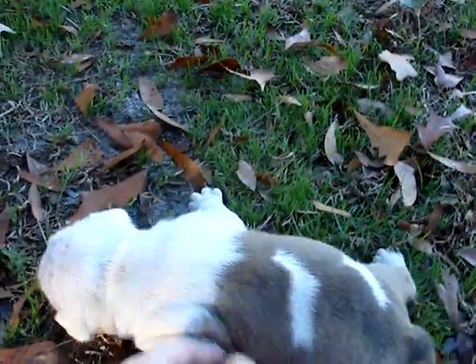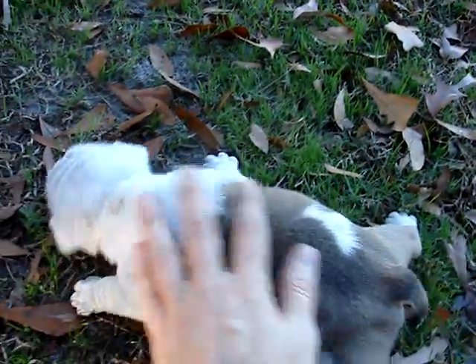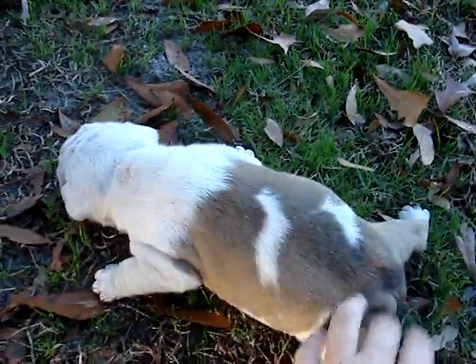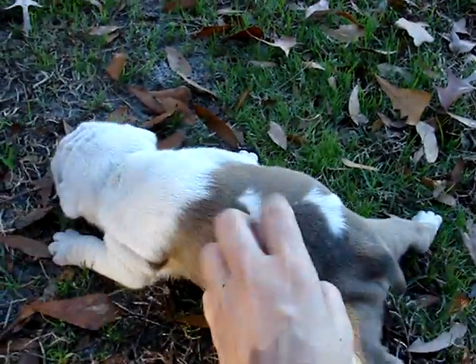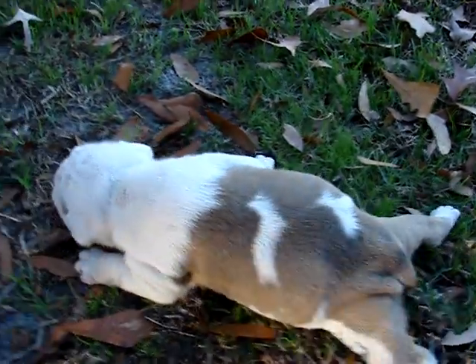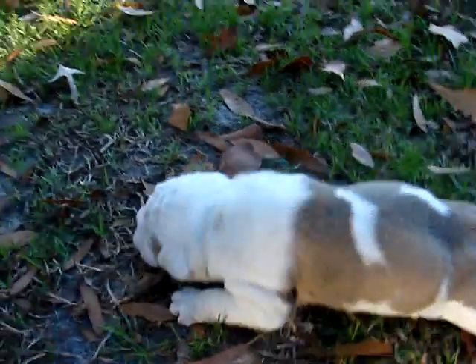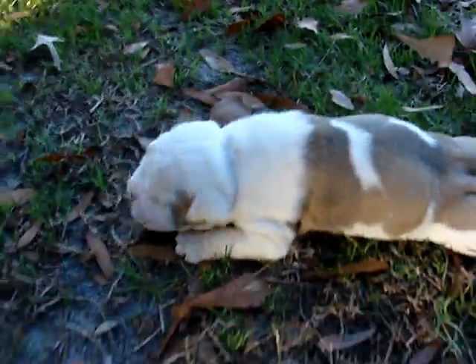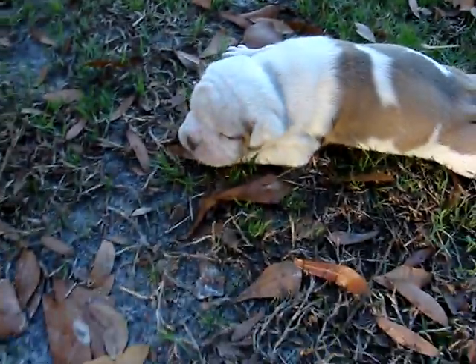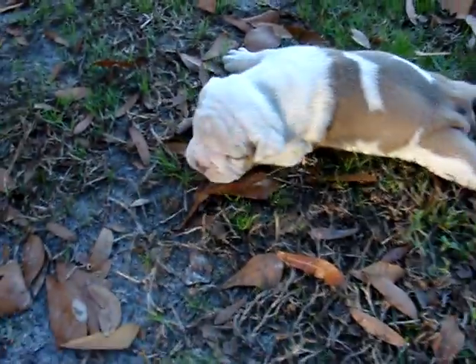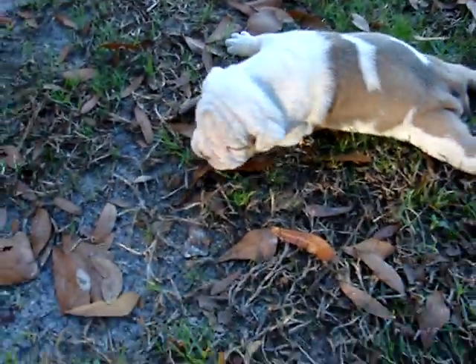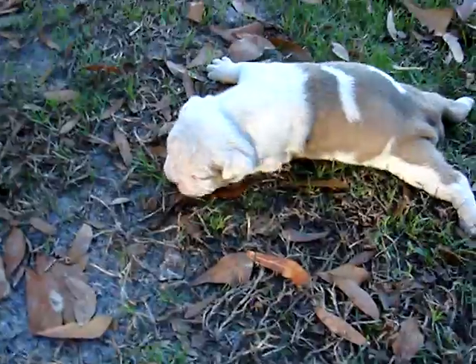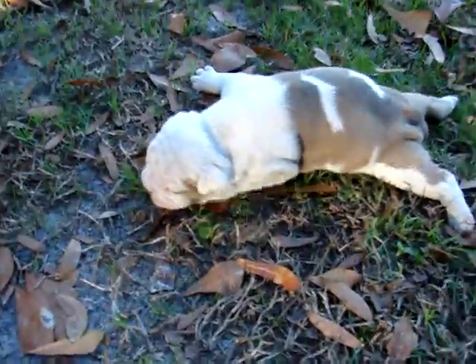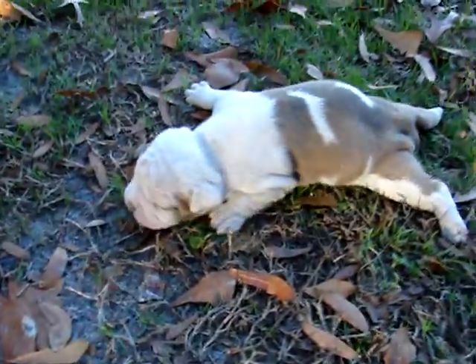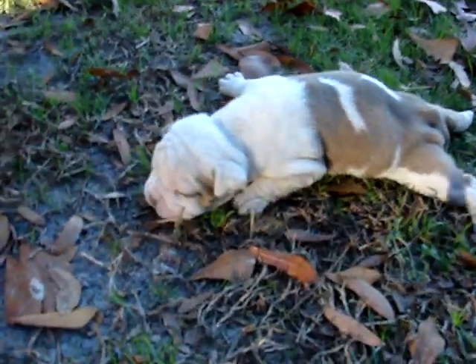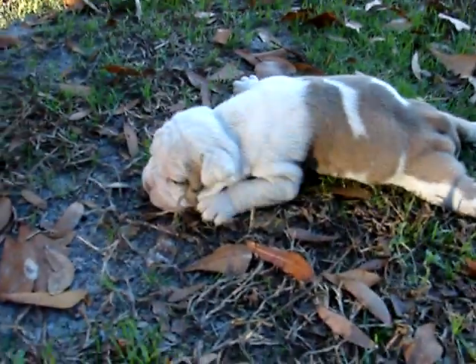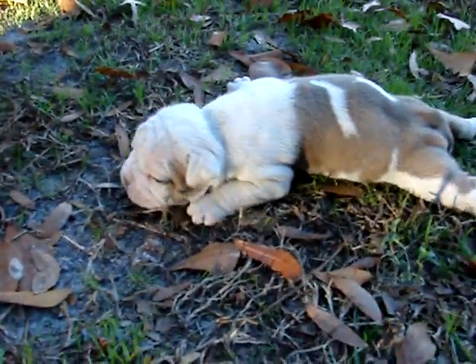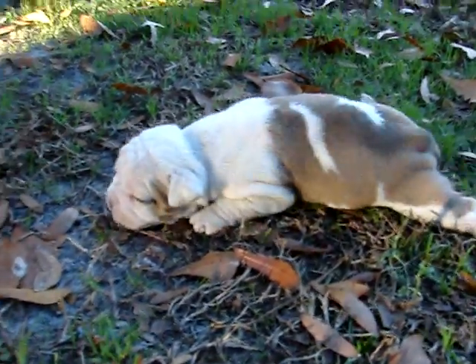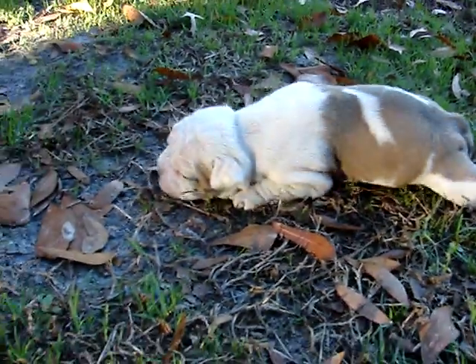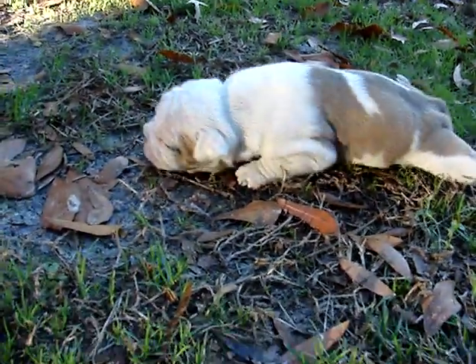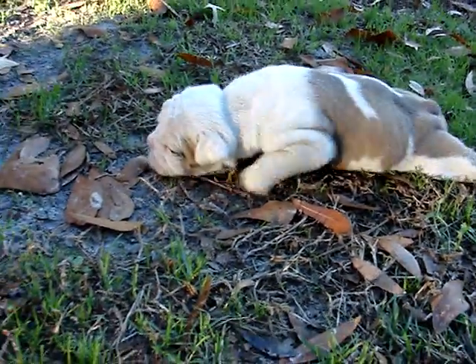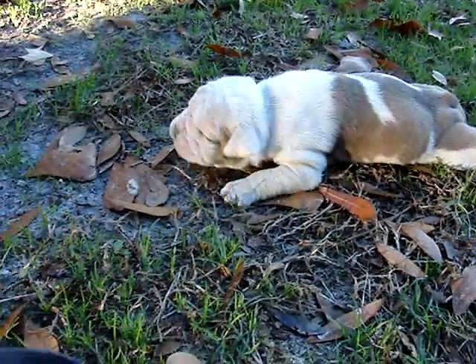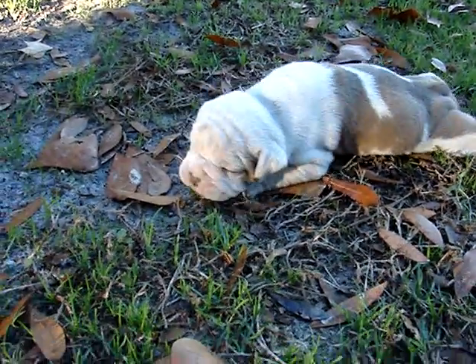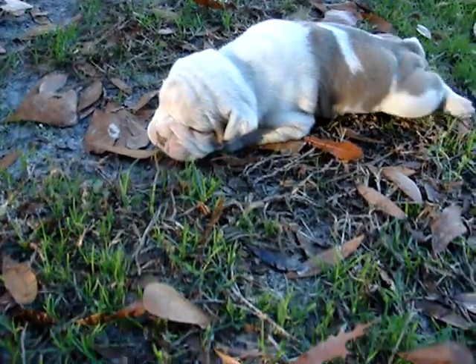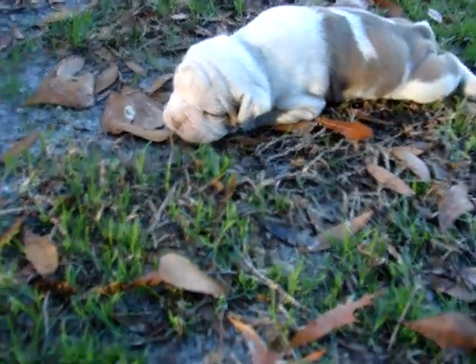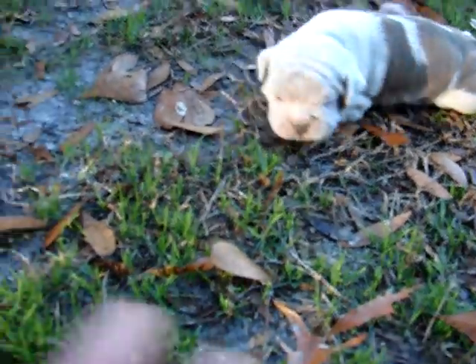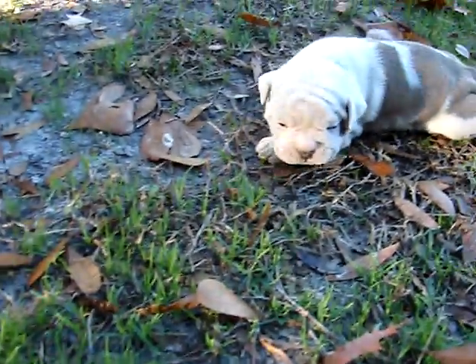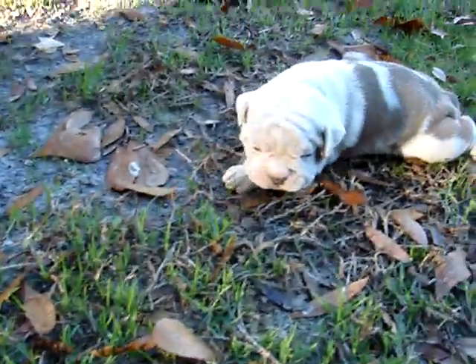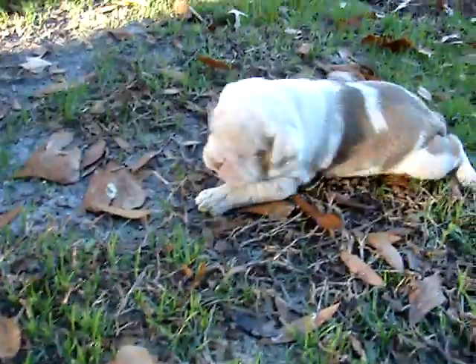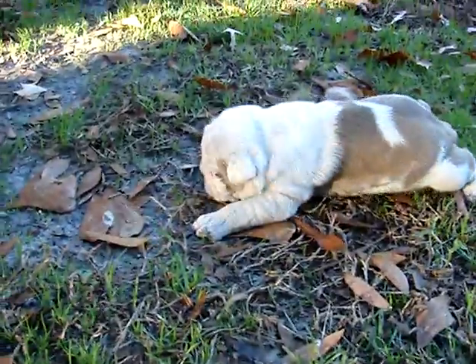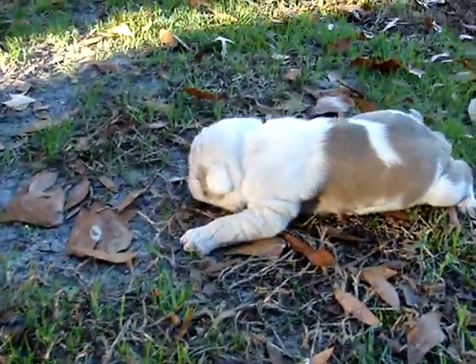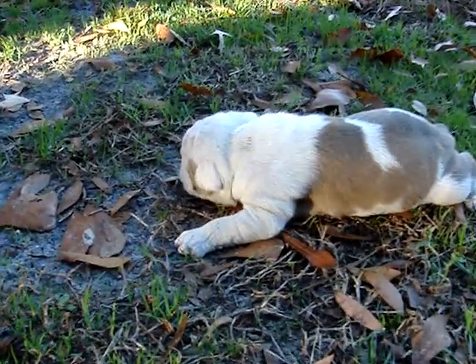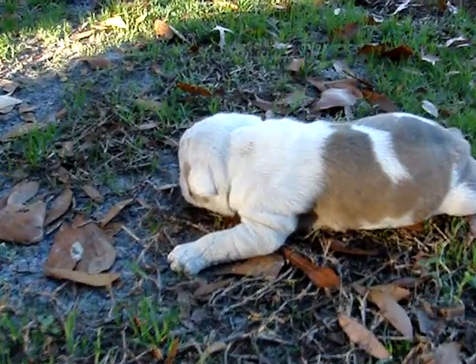I'll put you down. I'm kind of chilly out here, let's hurry with this. Well, I'm just squirming around learning how to walk. At least I am.